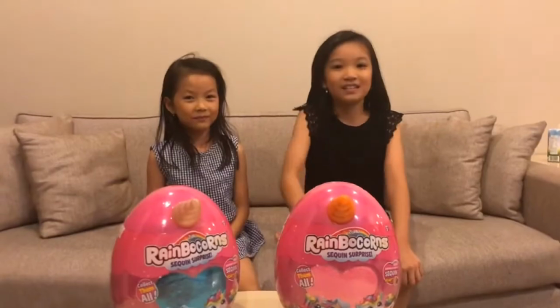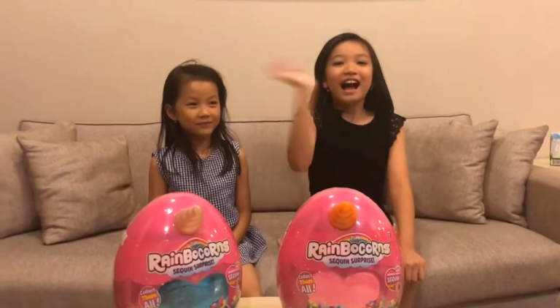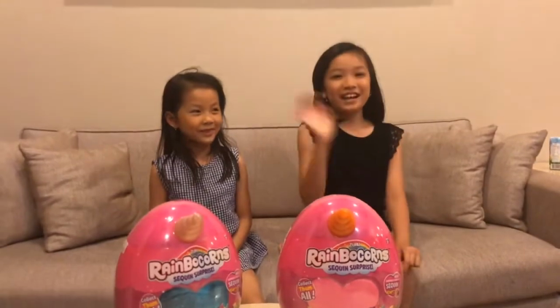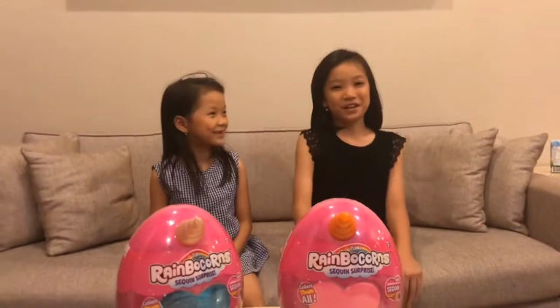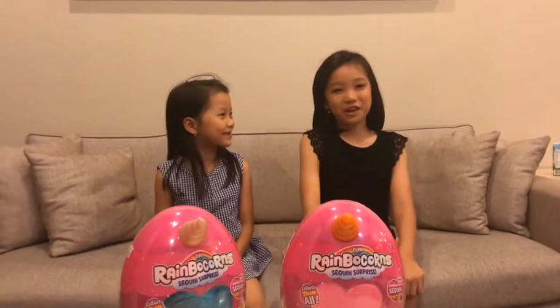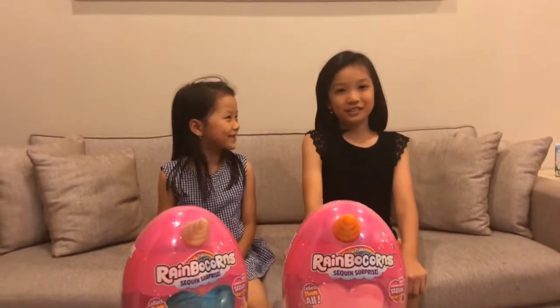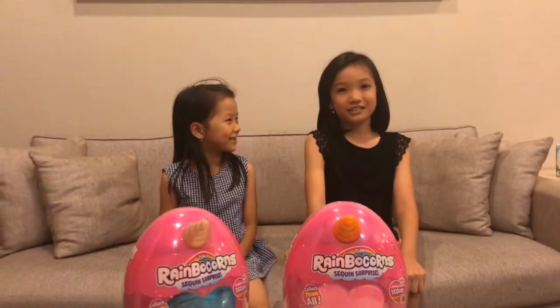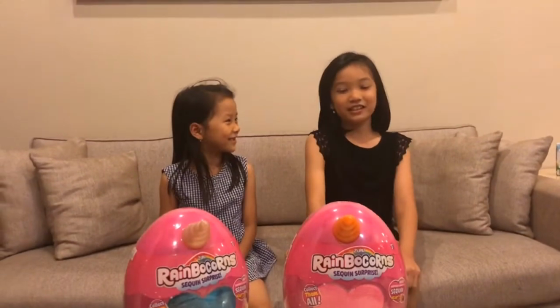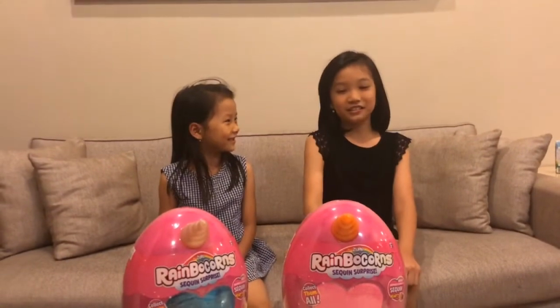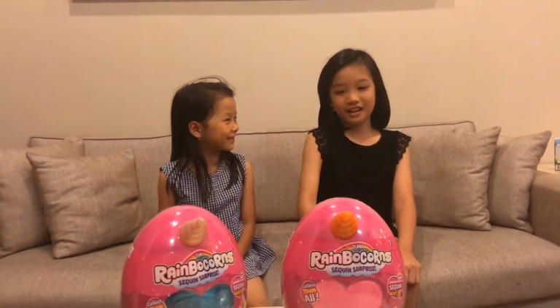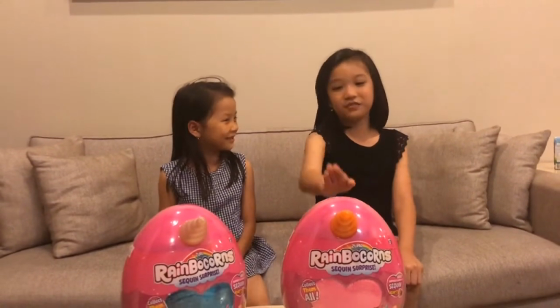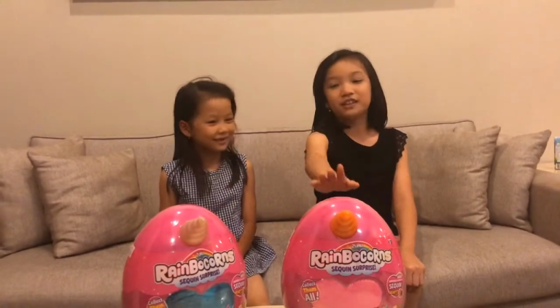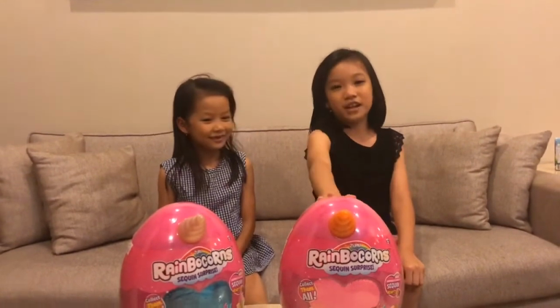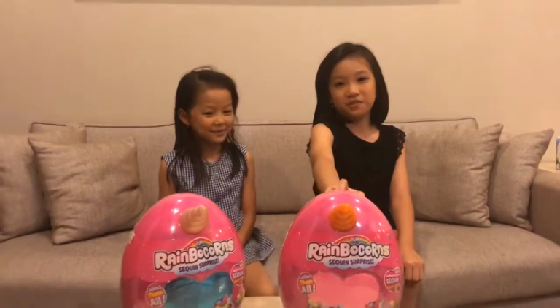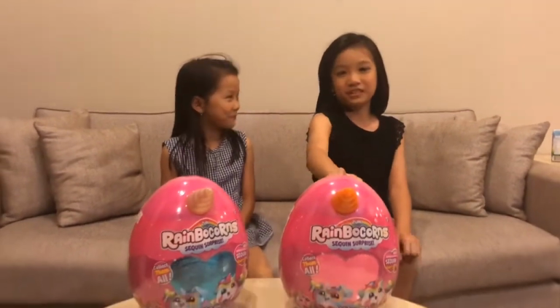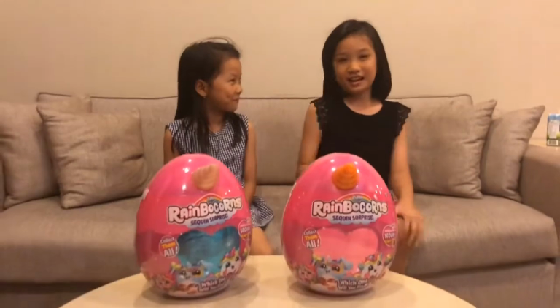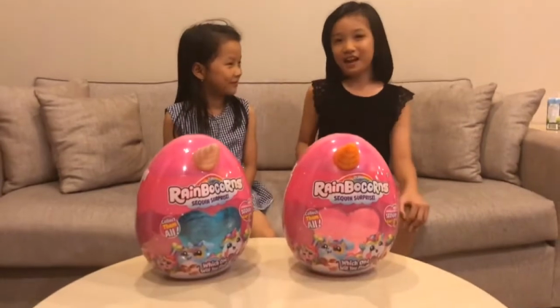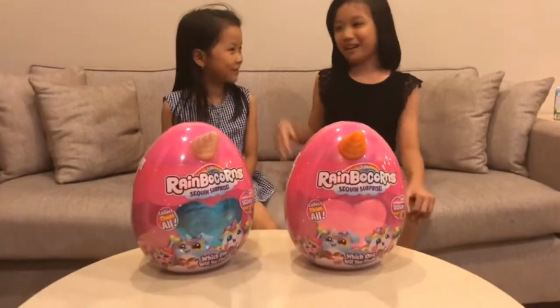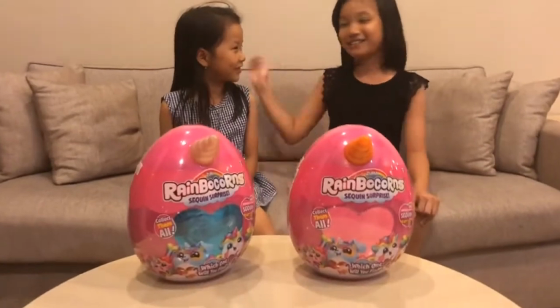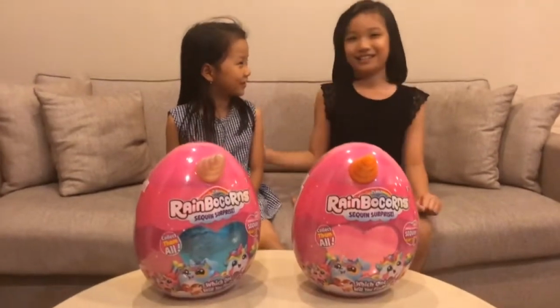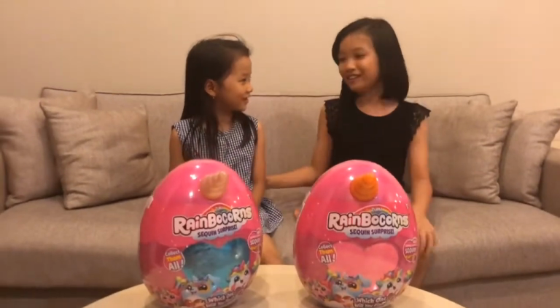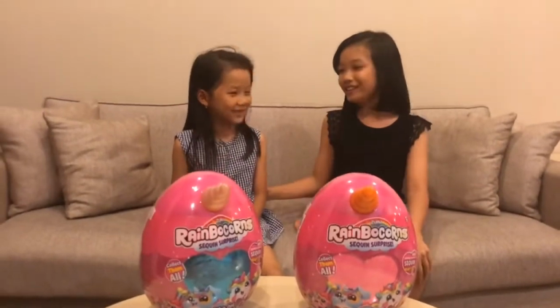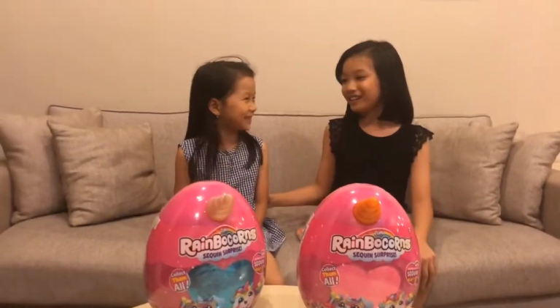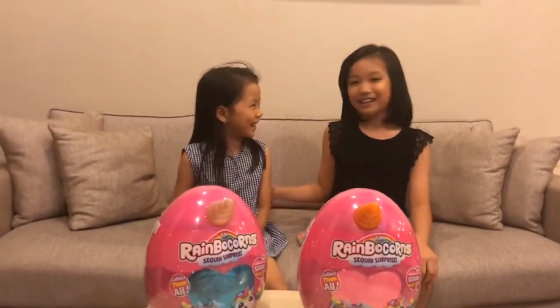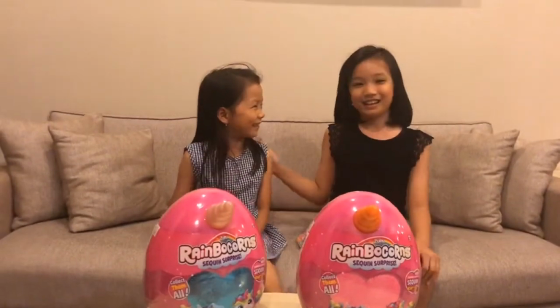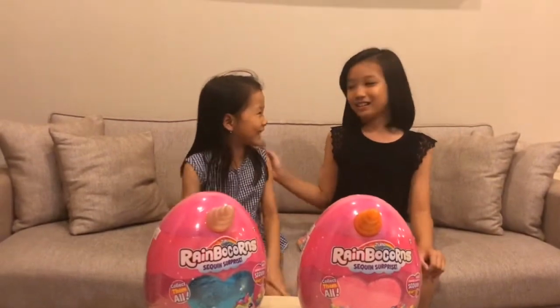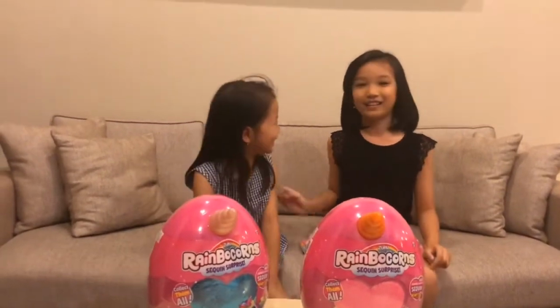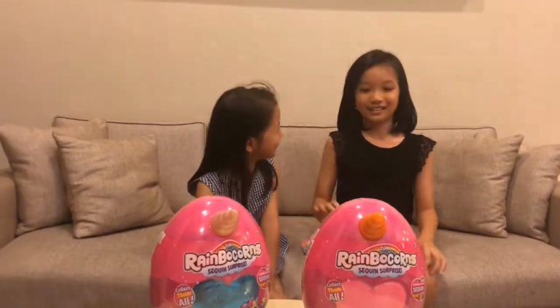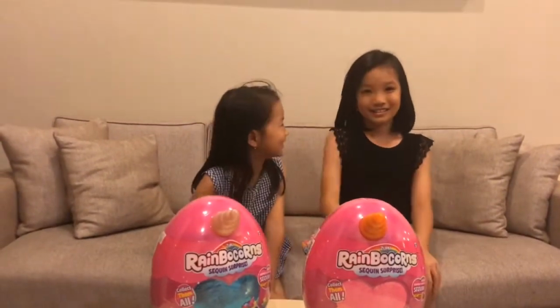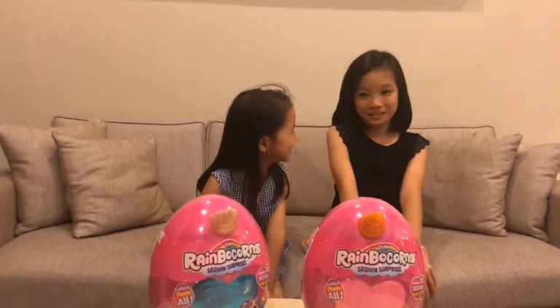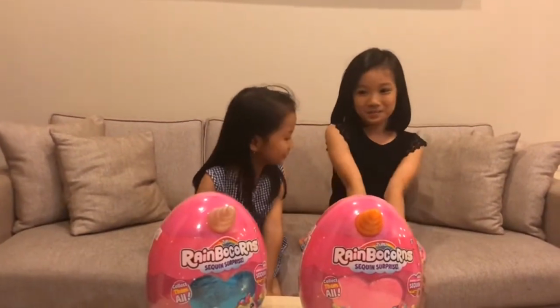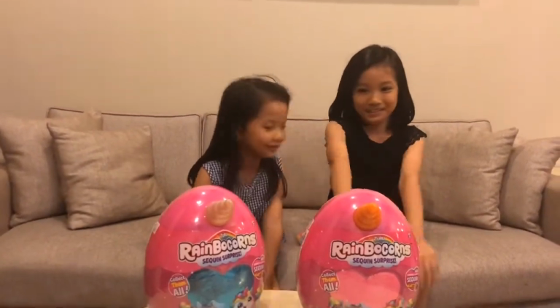Hi guys, welcome to our Fearless Journey. Today I have rainbow cords and I have my cousin here. My name is Jamie. Now let's open it.